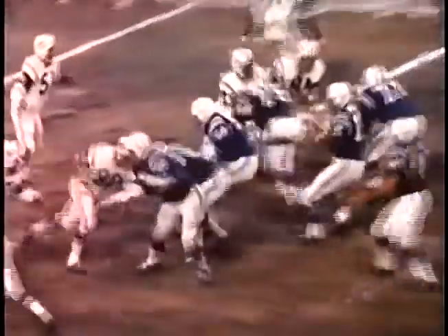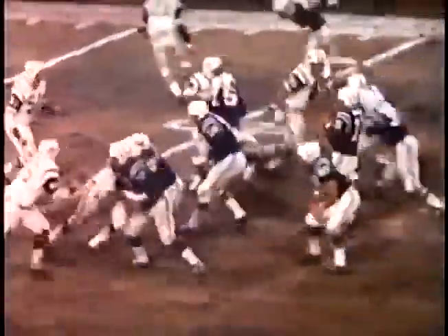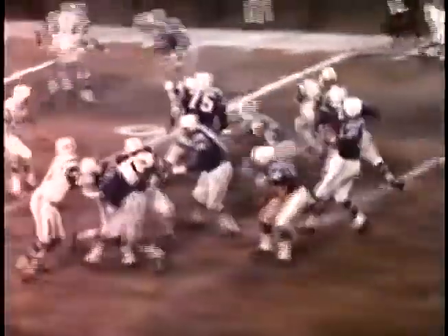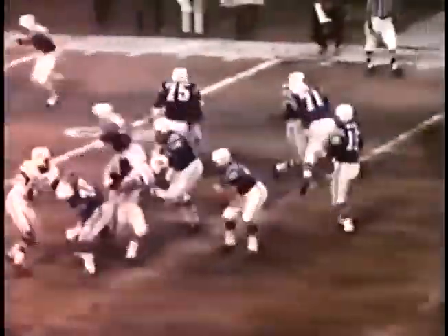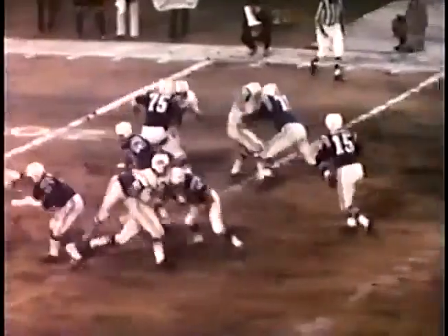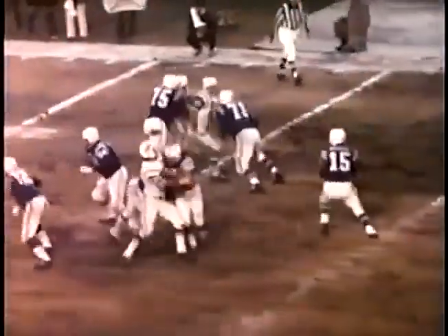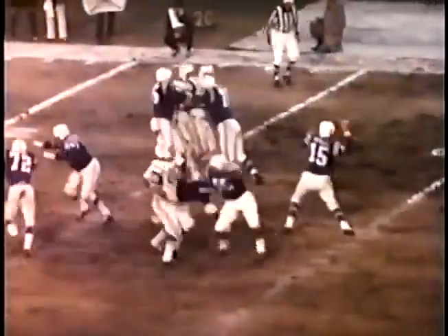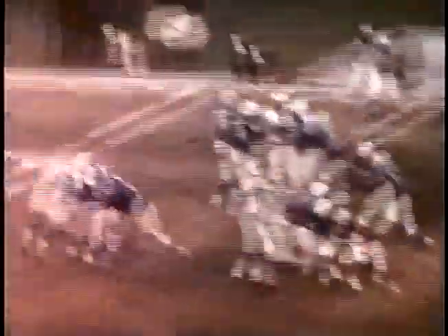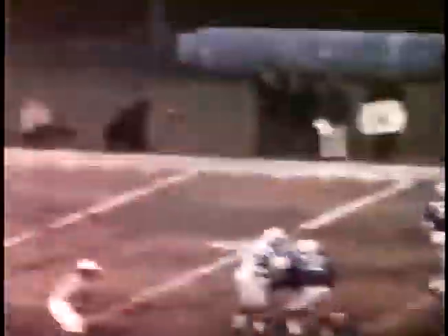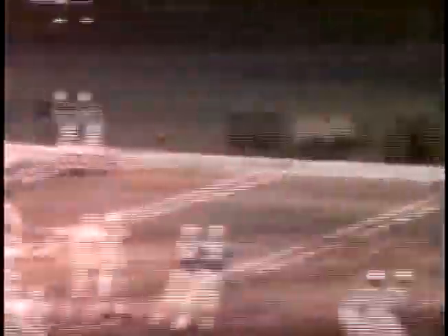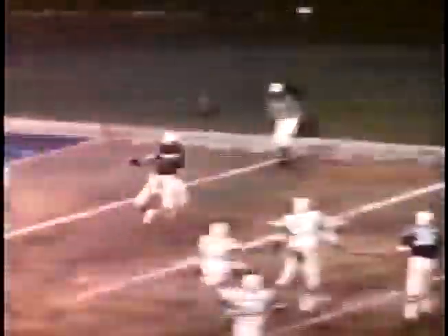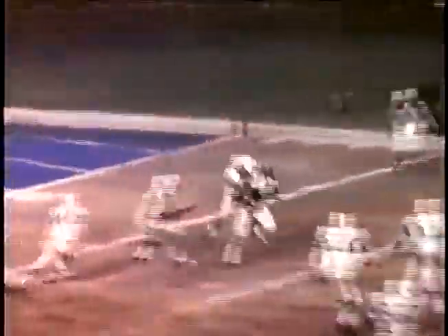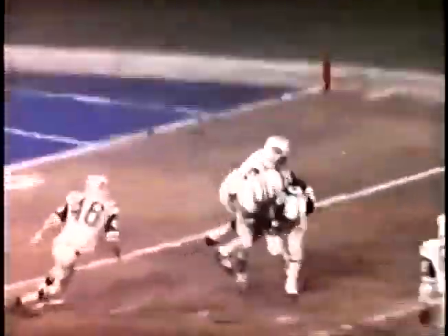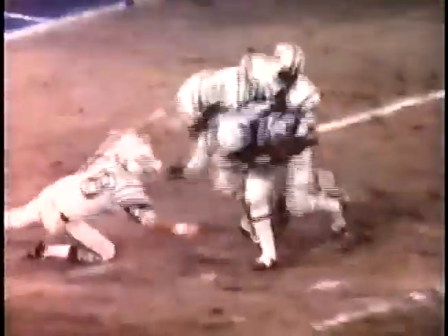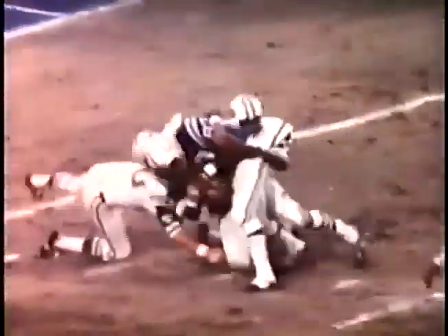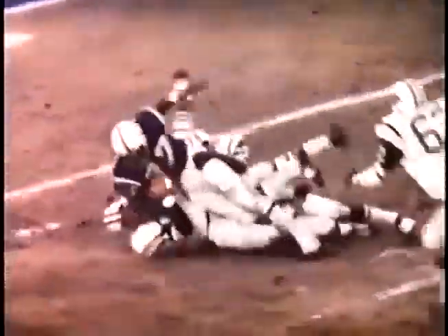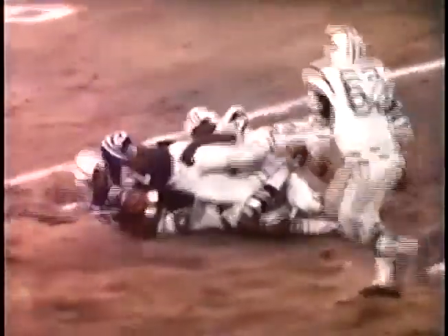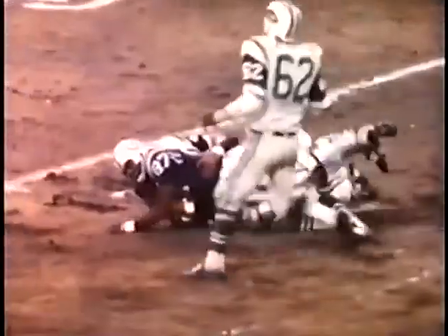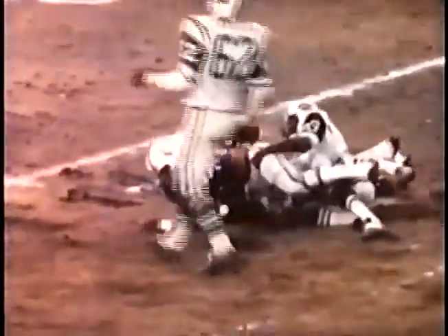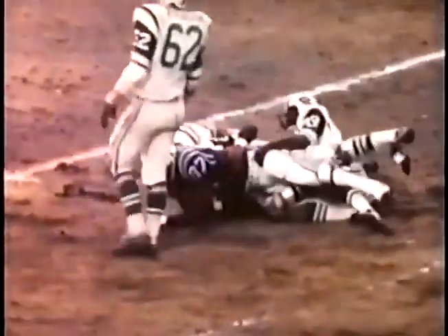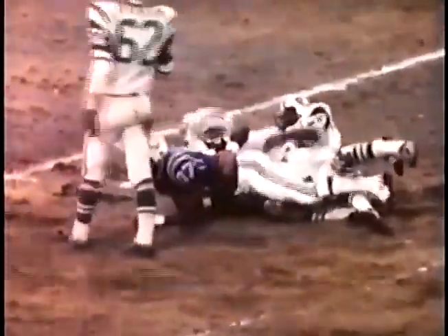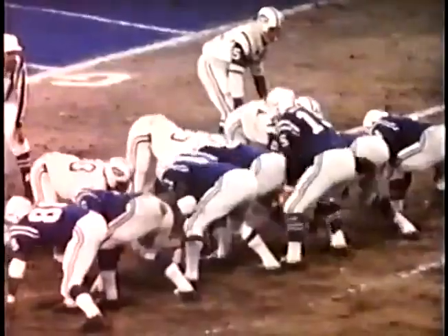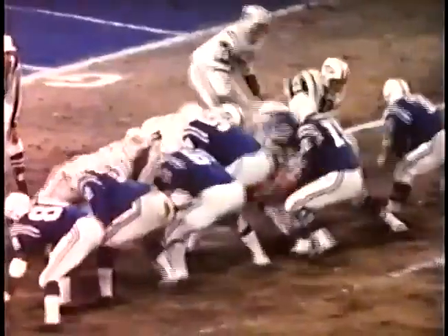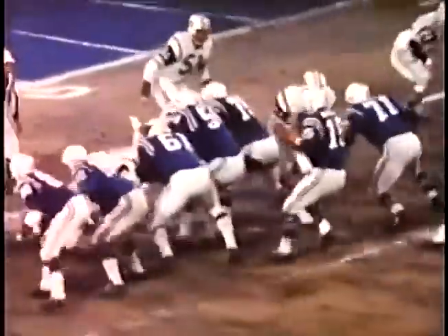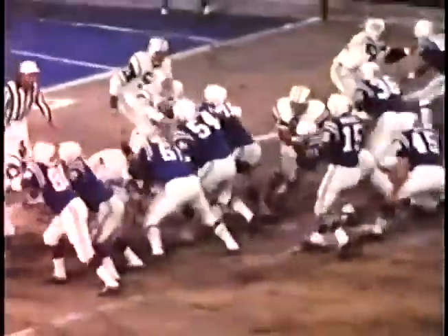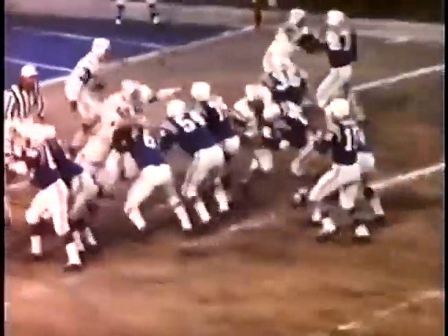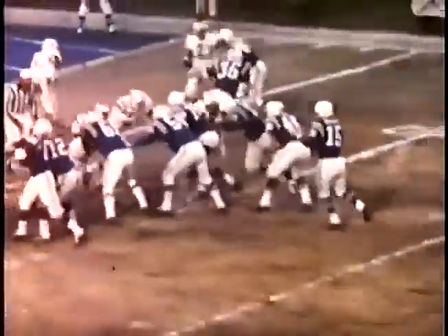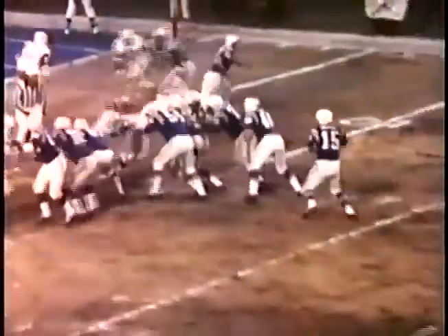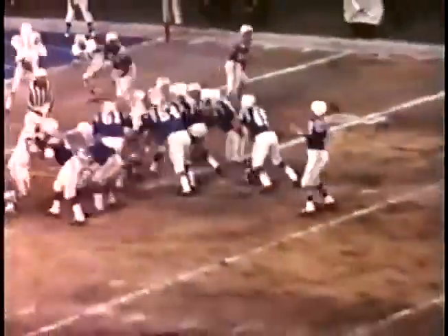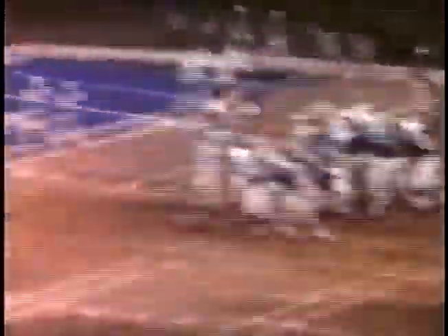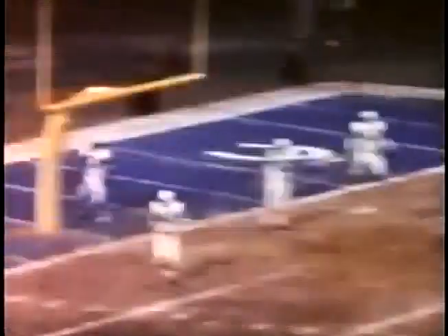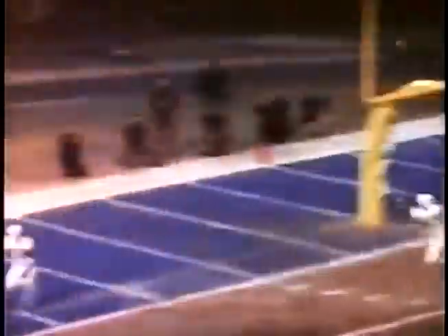Working on the left side of the Jets' secondary, he speared Roy Jefferson three times. Then he again sprung Hinton on the opposite side to complete the drive.